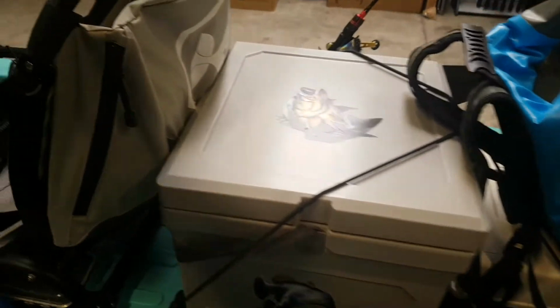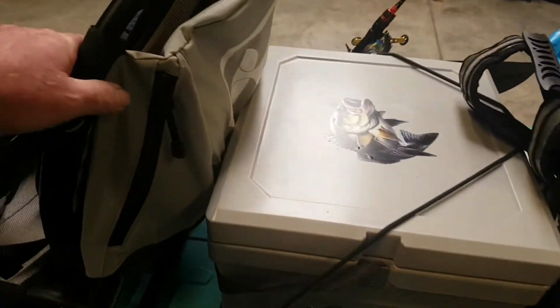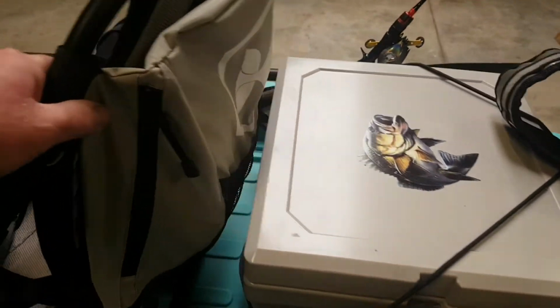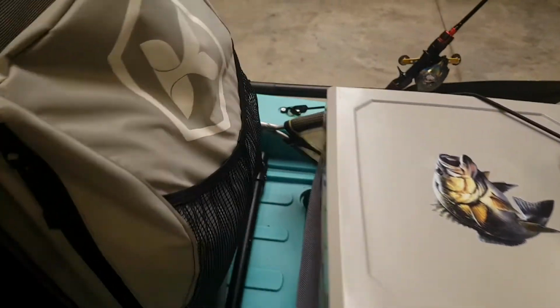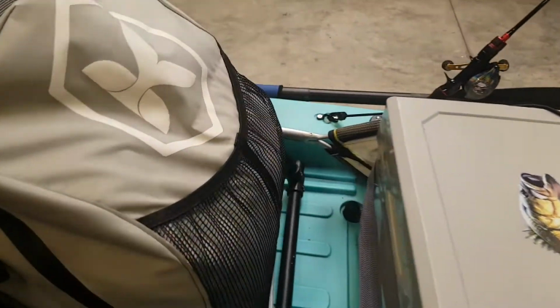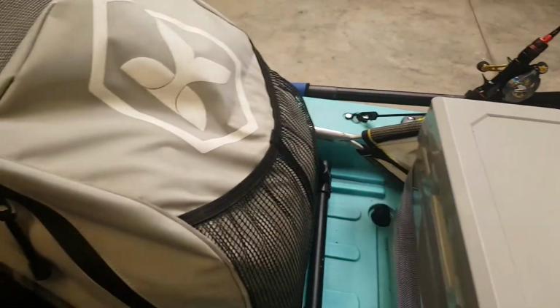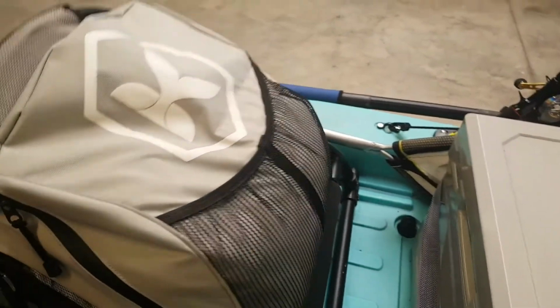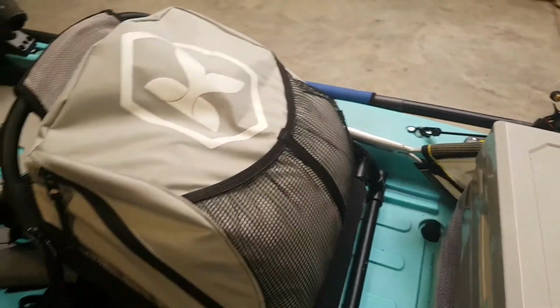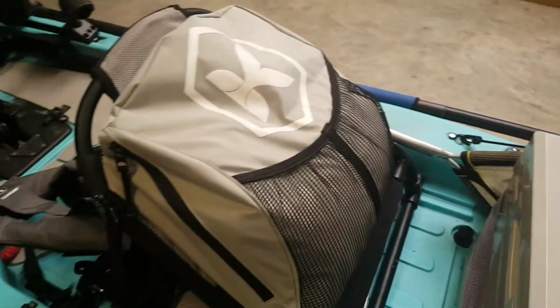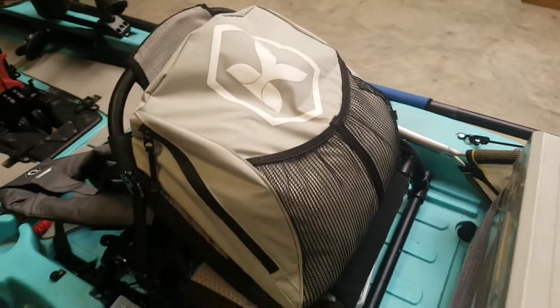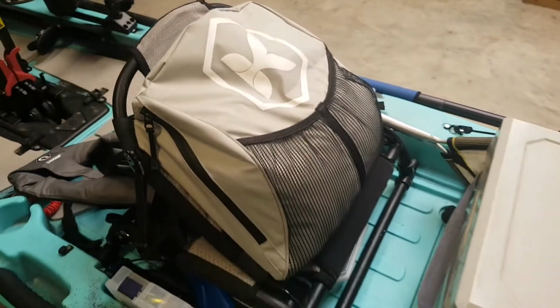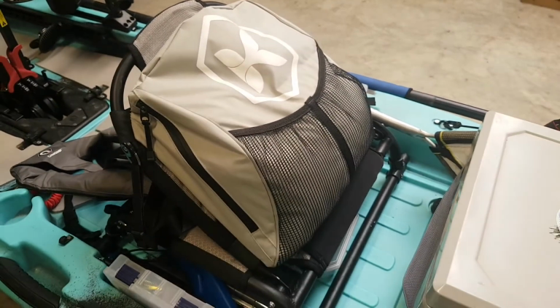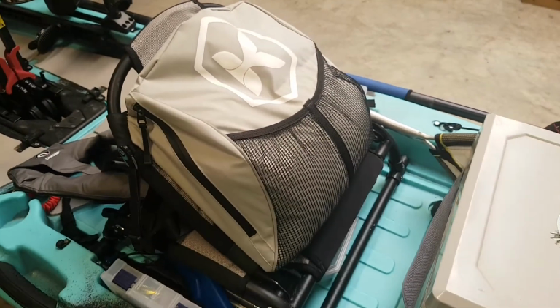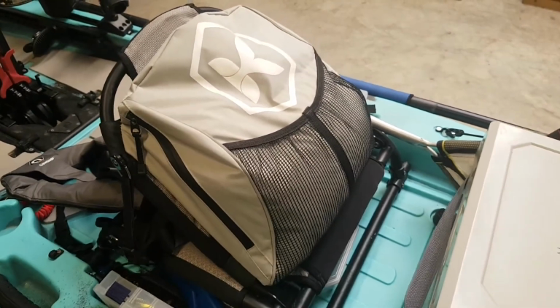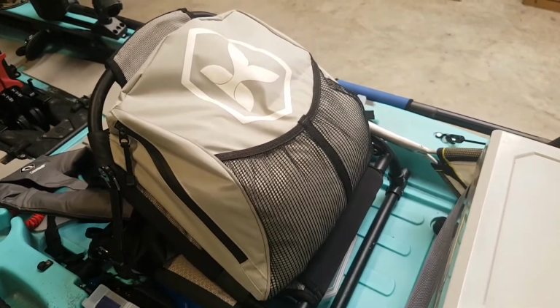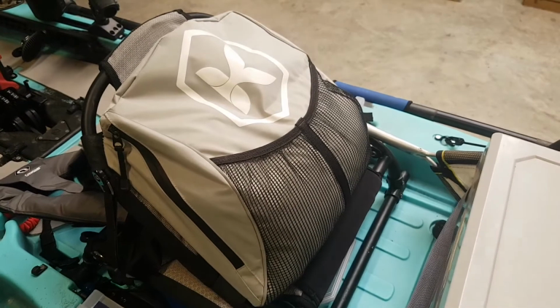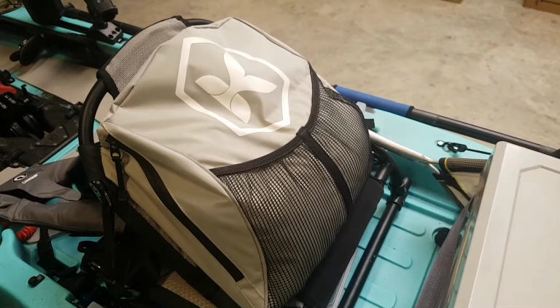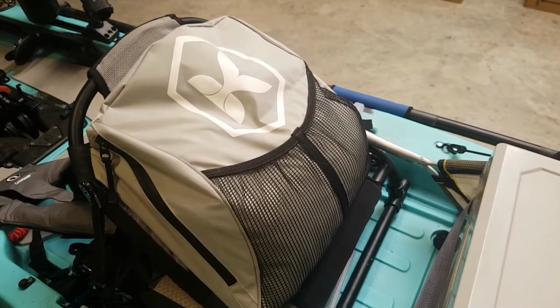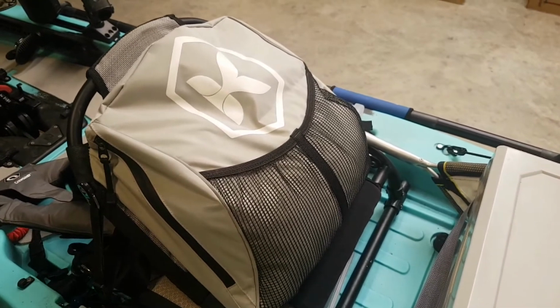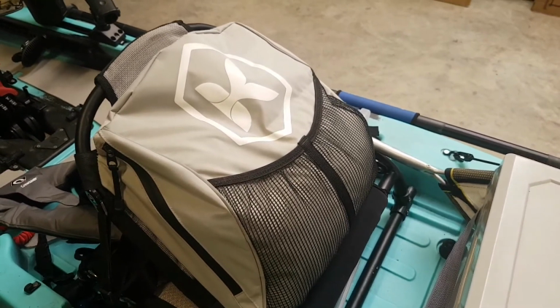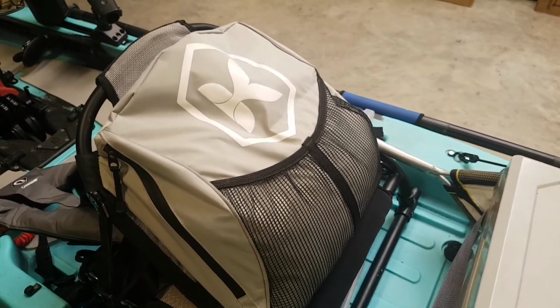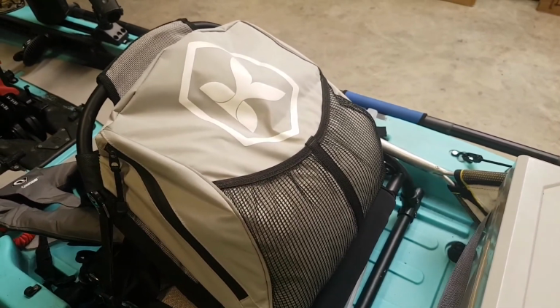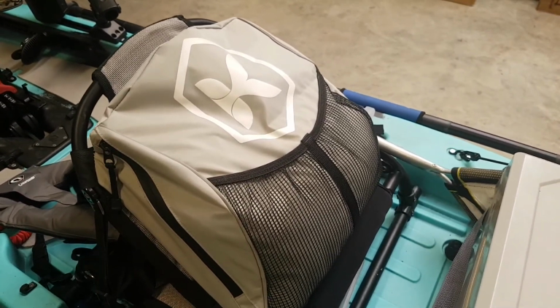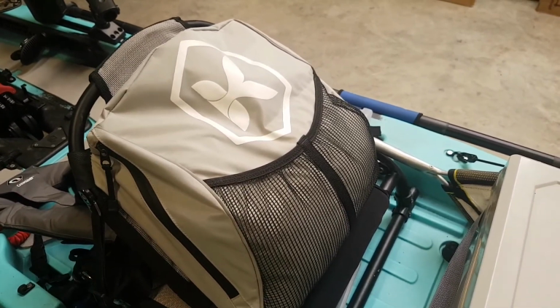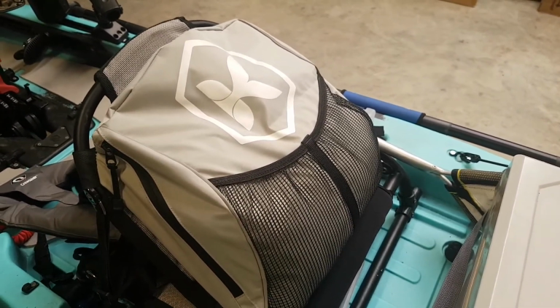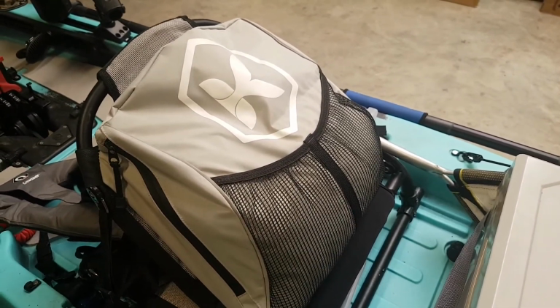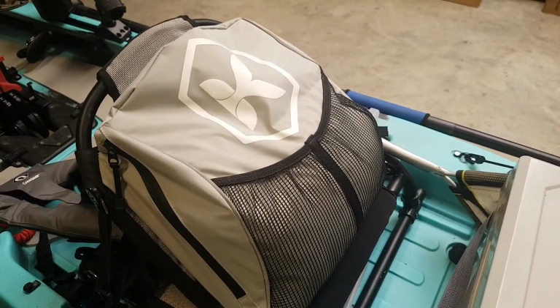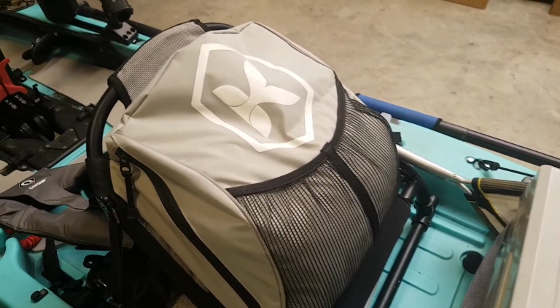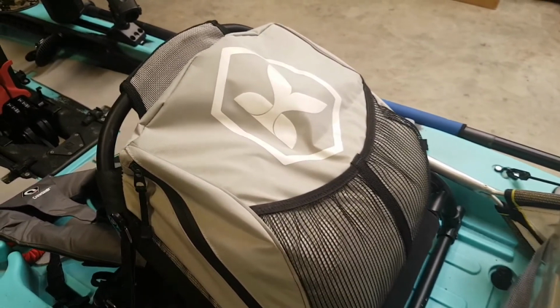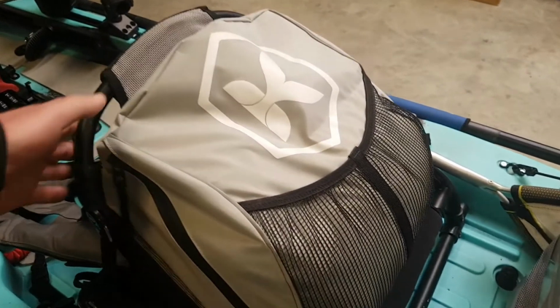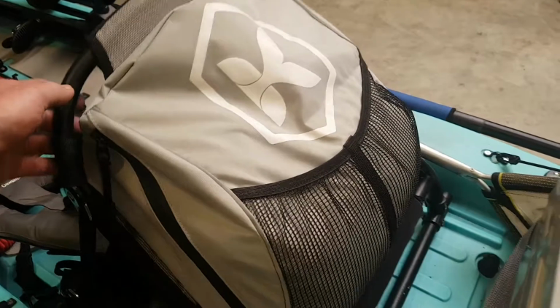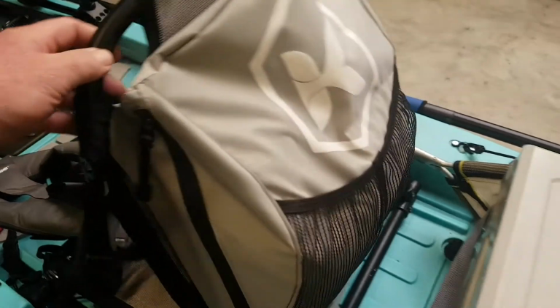On the back of the seat here, I have the Kayaks to Fish backpack, which is a must-have item when it comes to this dollar seat. I have my wet weather gear plus other essentials, which are easy to grab from the cockpit.